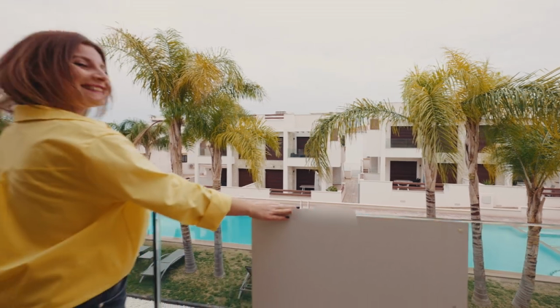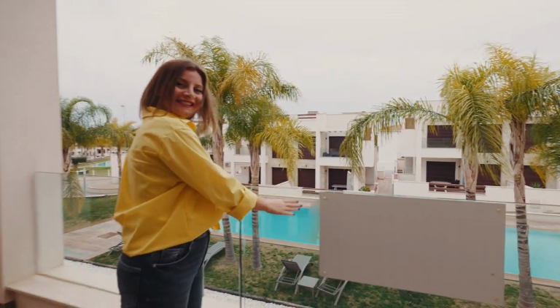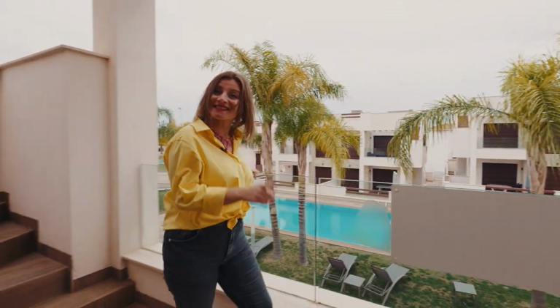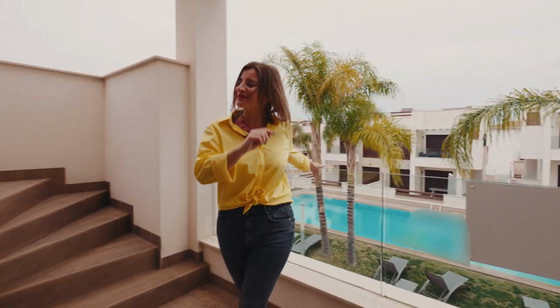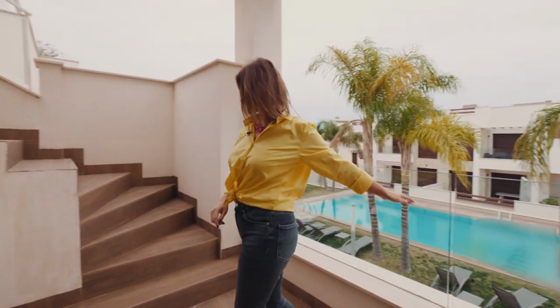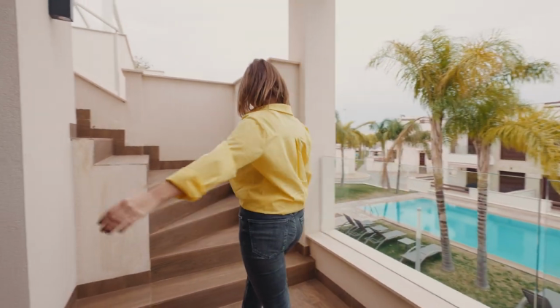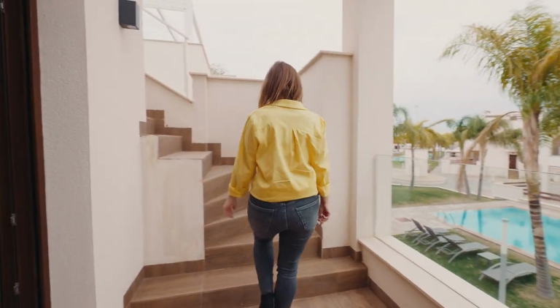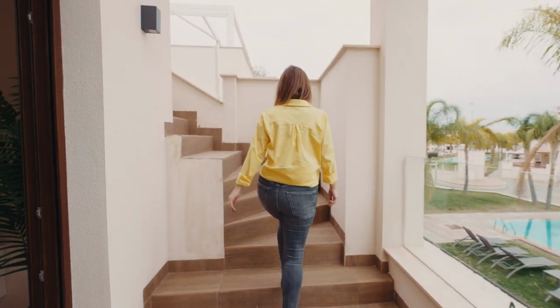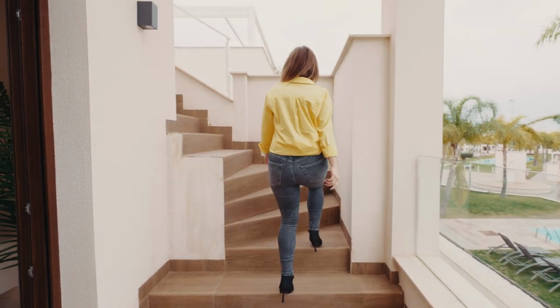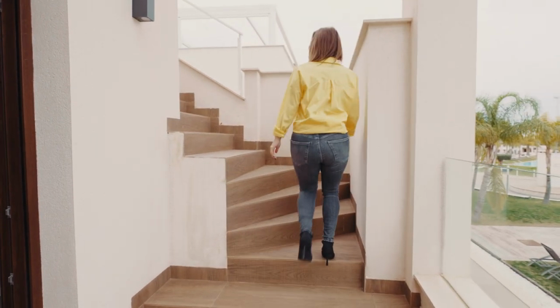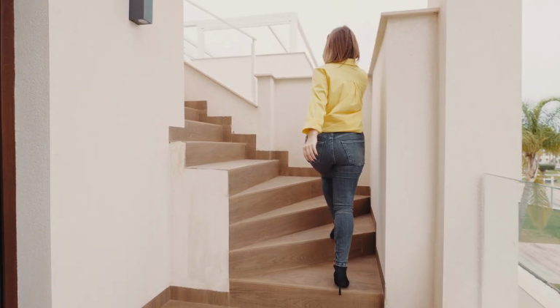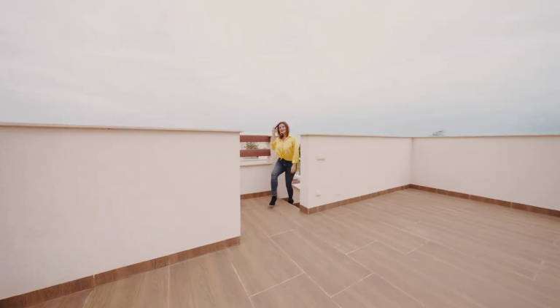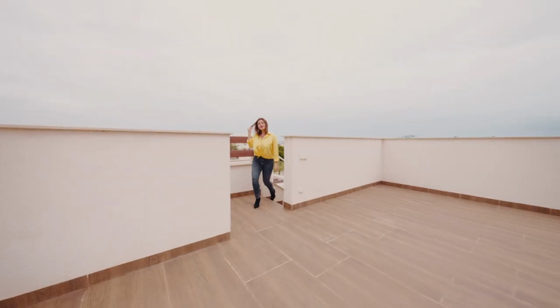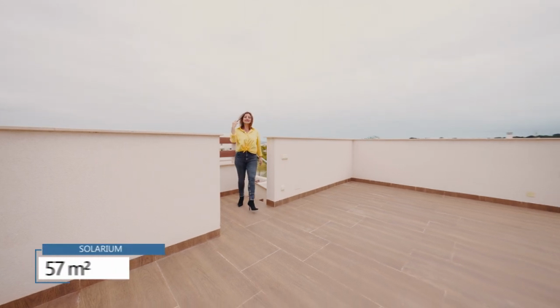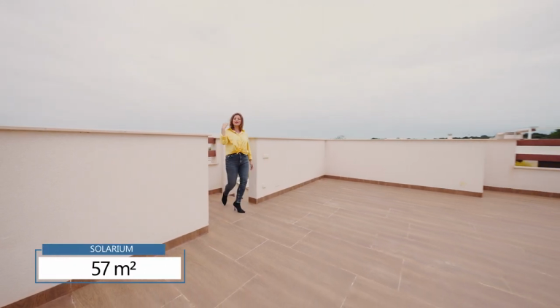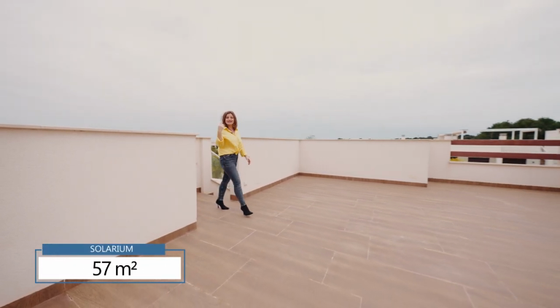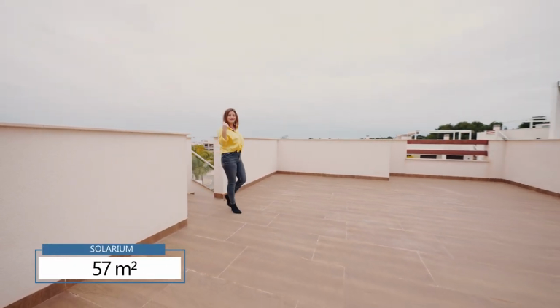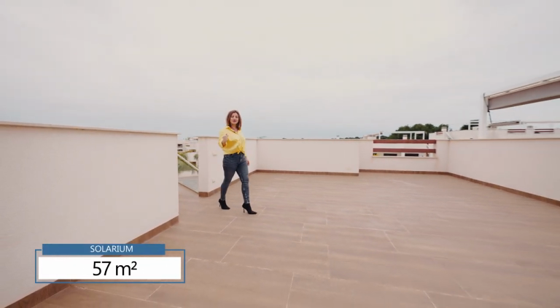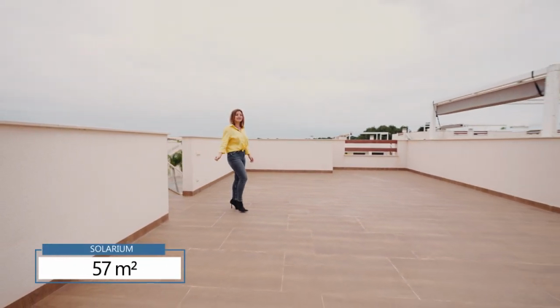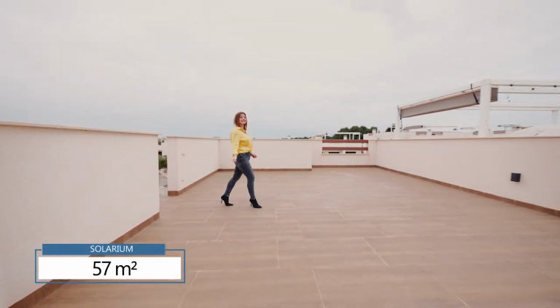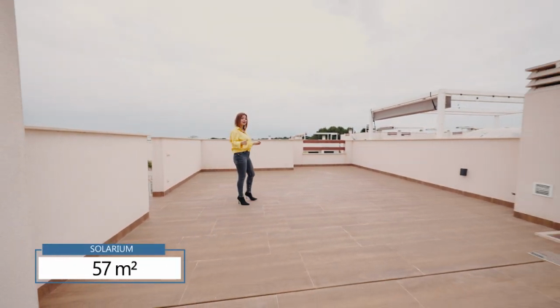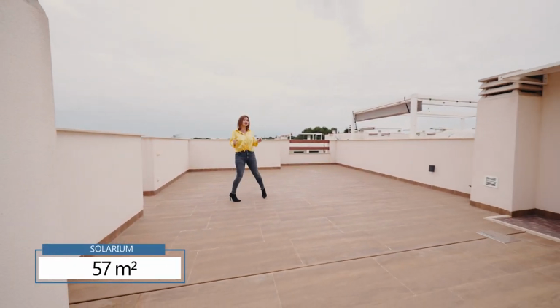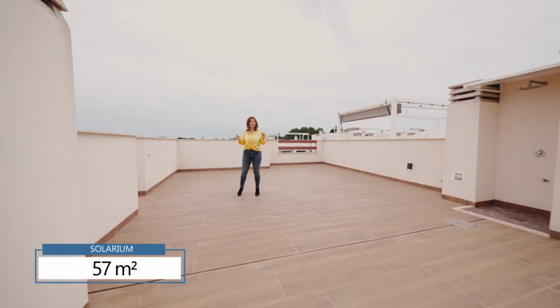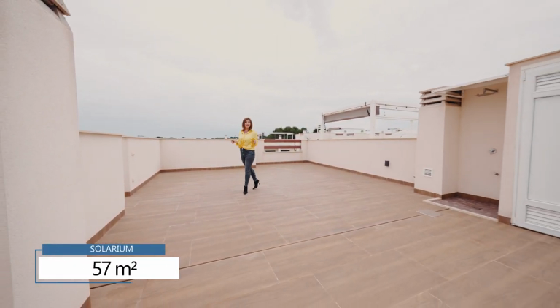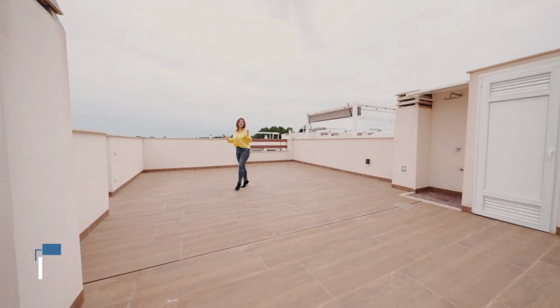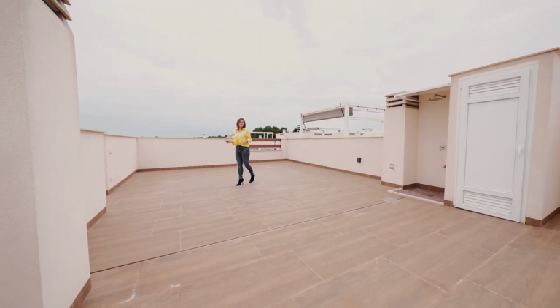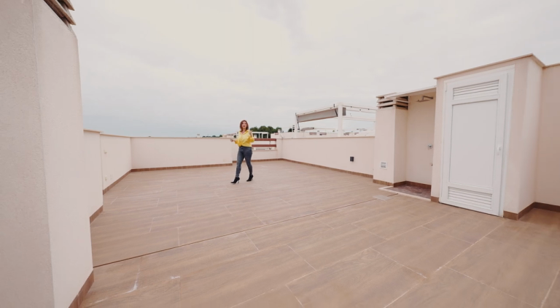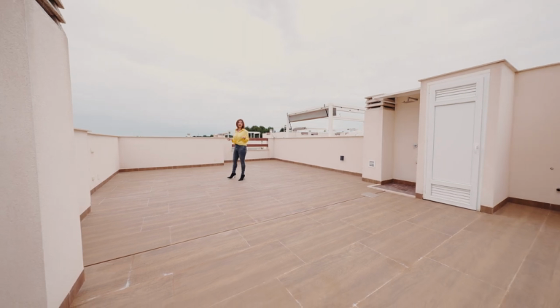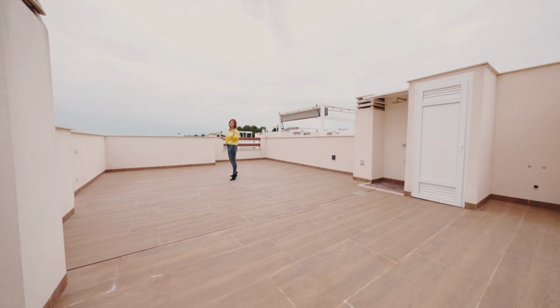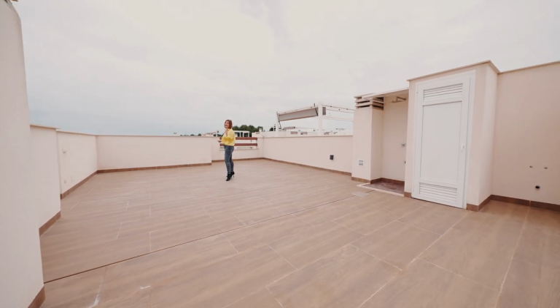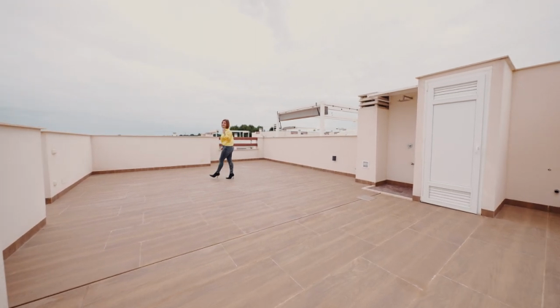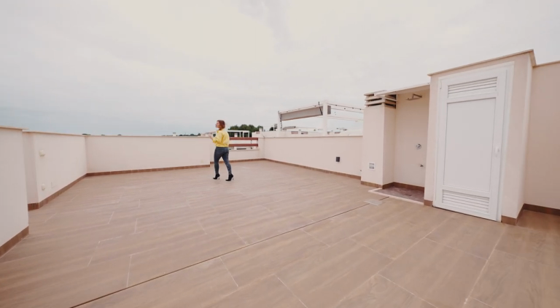Now let's go to the solarium. The solarium has approximately 75 square meters, and it's very good that you have your space for your friends, for your family, and you can have a barbecue here.